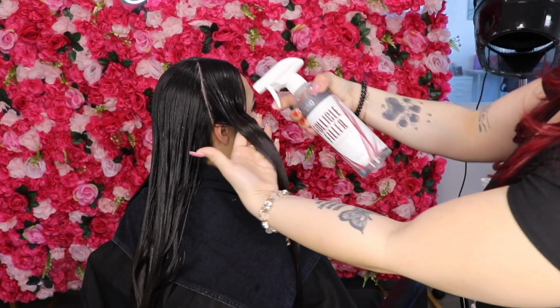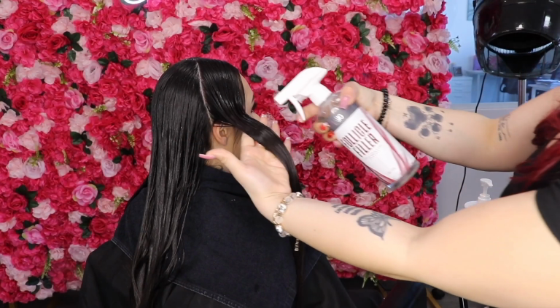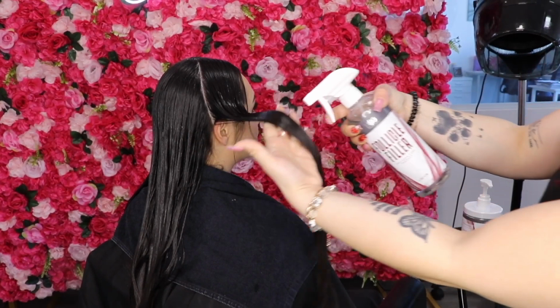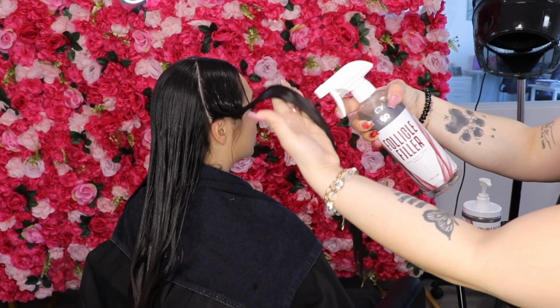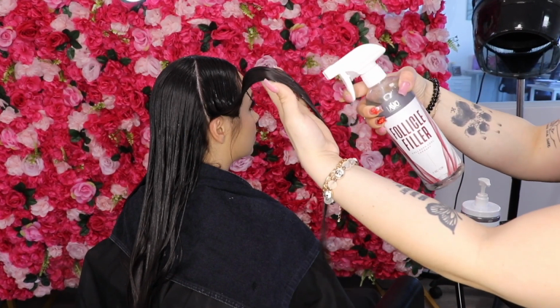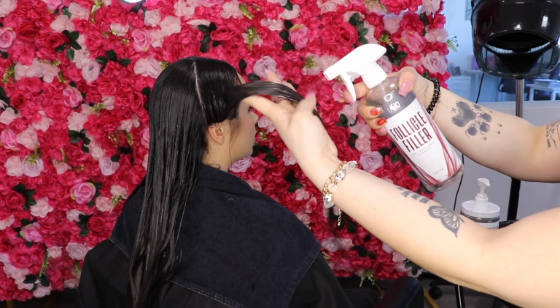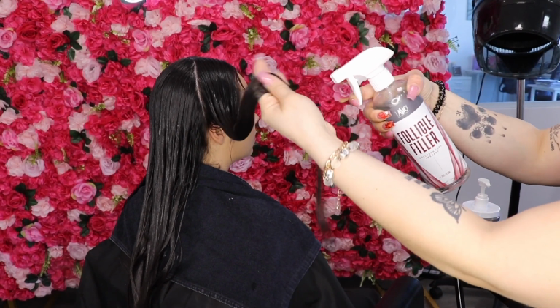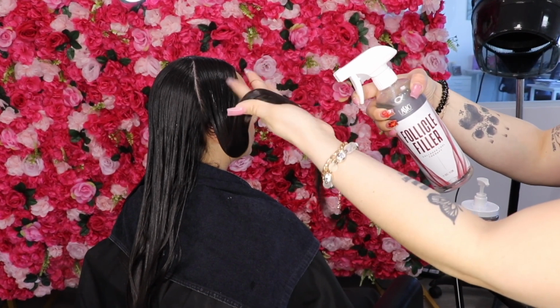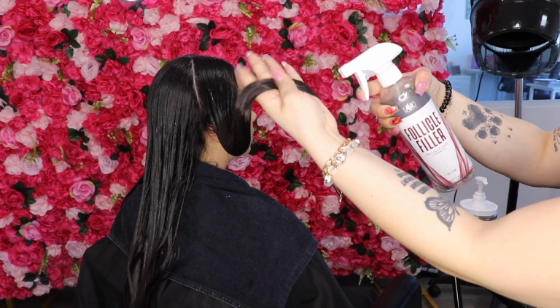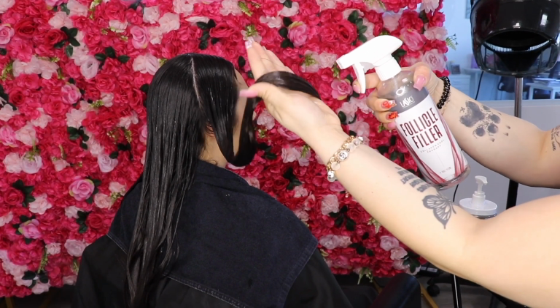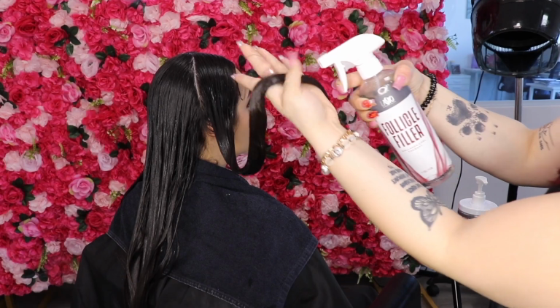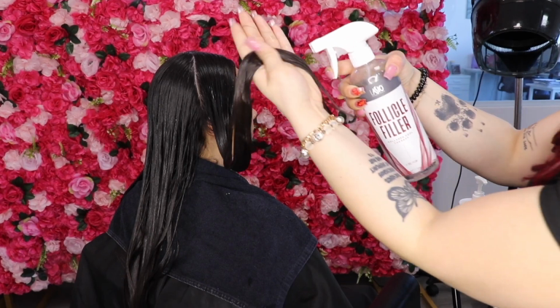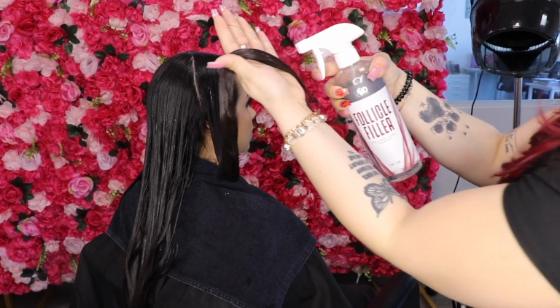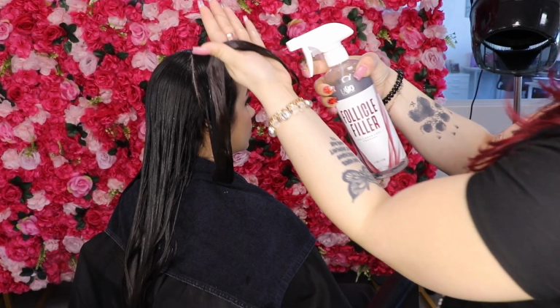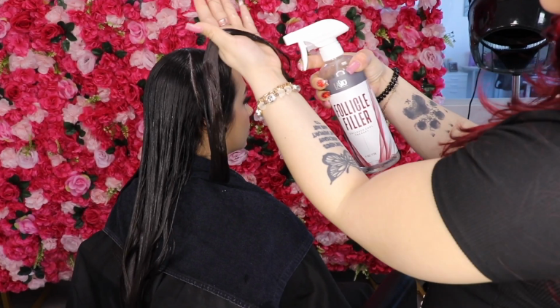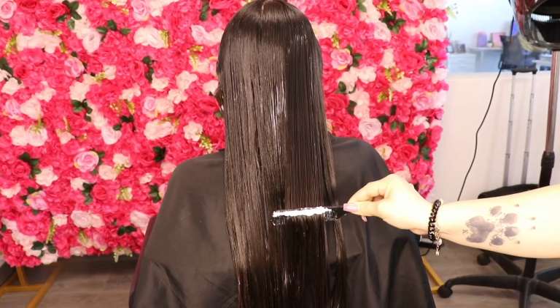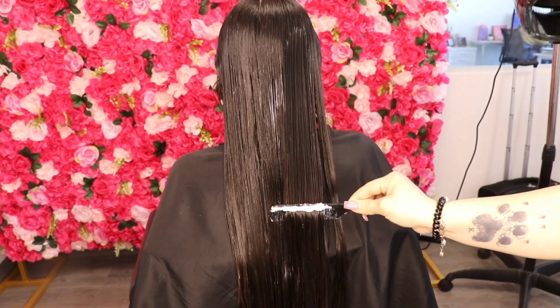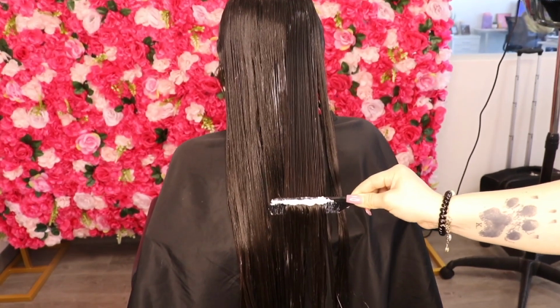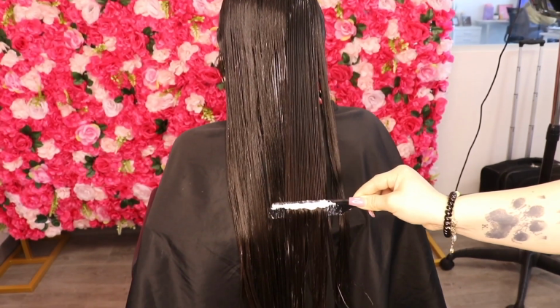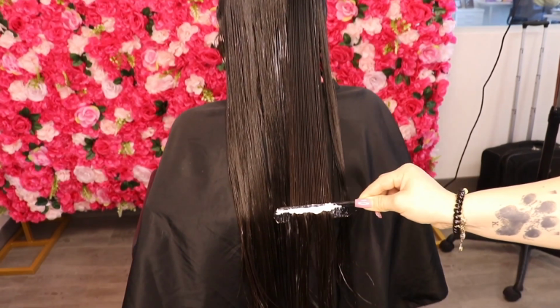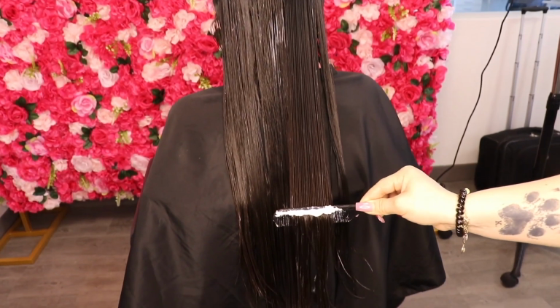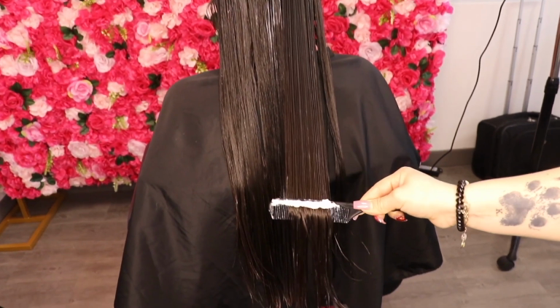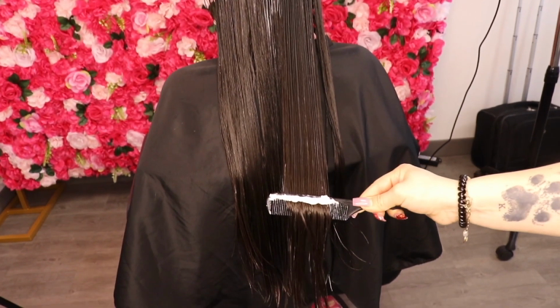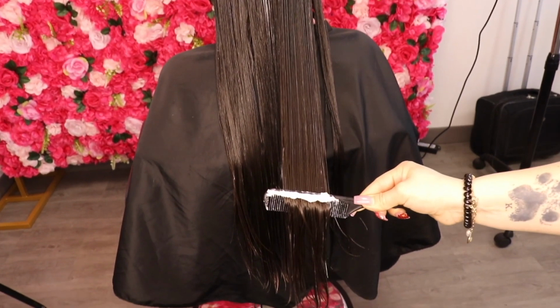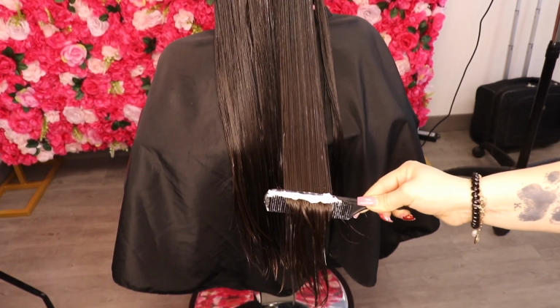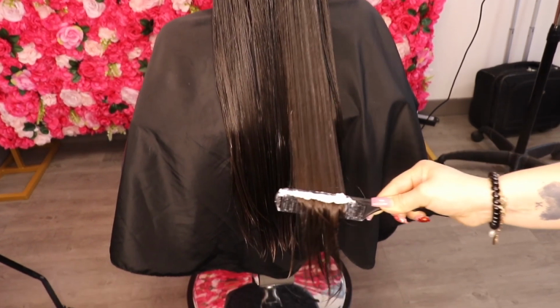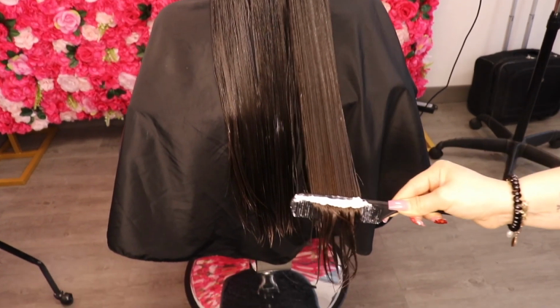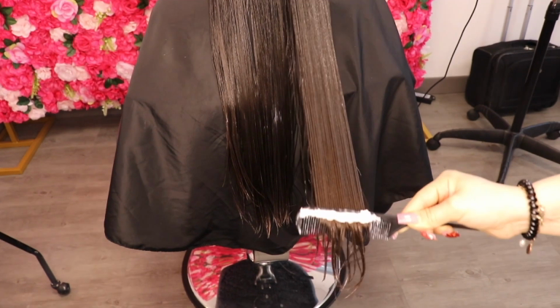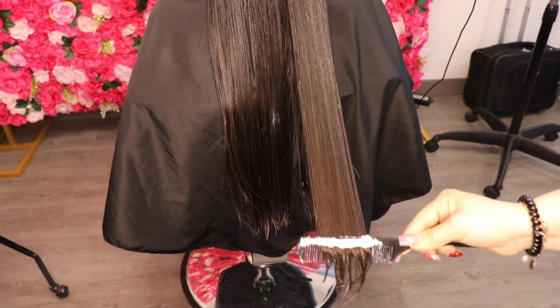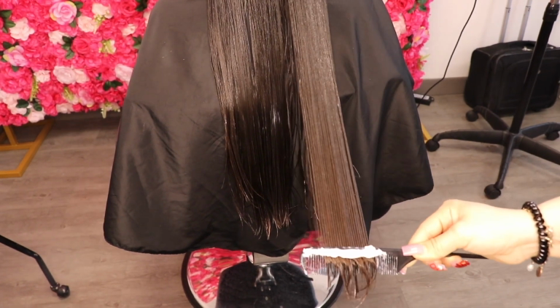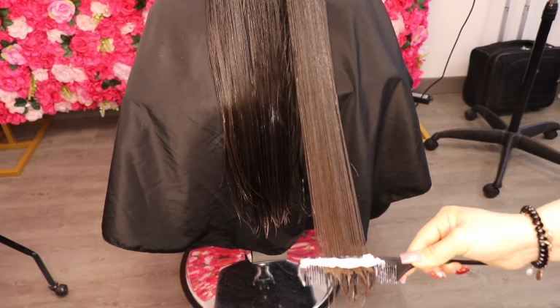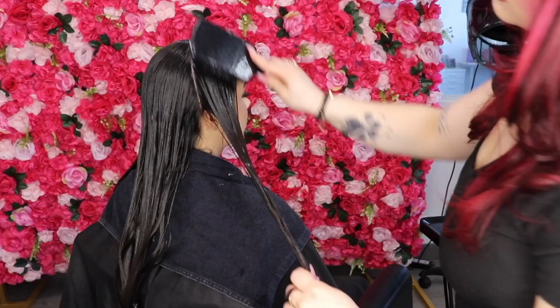Apply Collagen Cool Therapy on top of follicle filler as hair is cooling down. Use a wide tooth comb or massage product into the hair section by section, infusing collagen rinse into the hair.